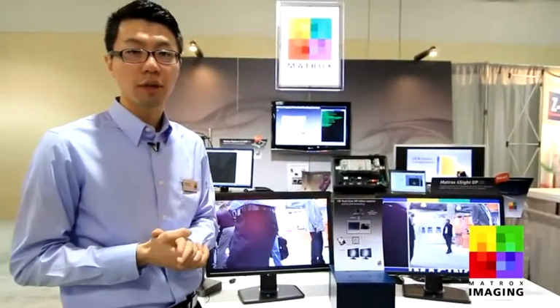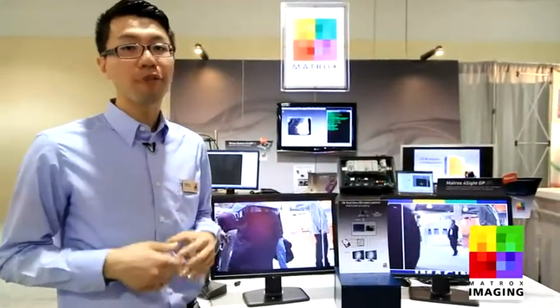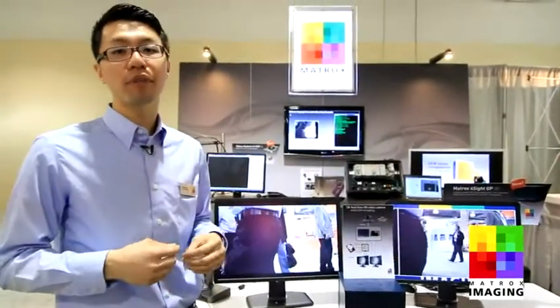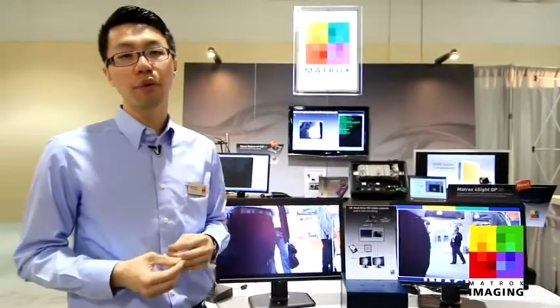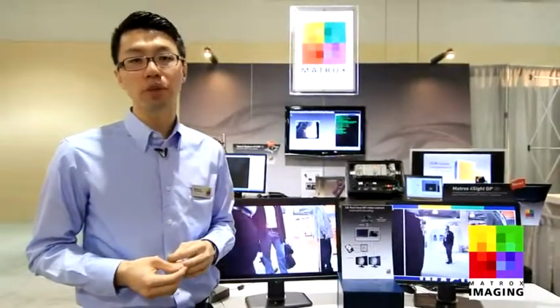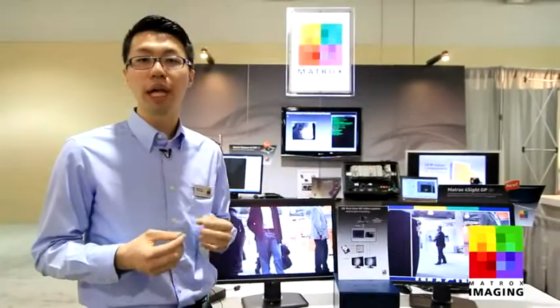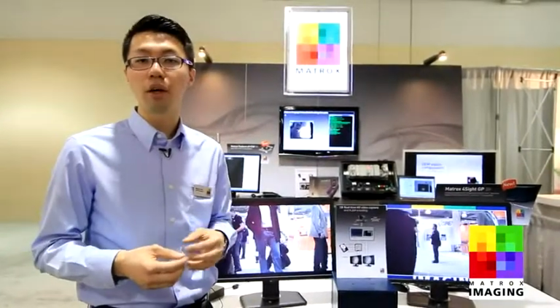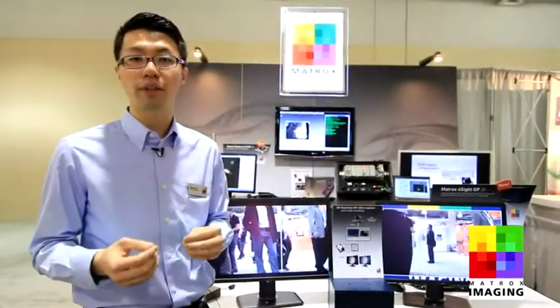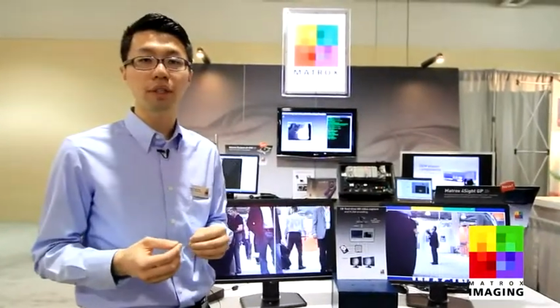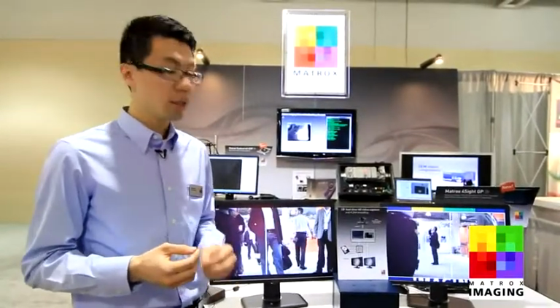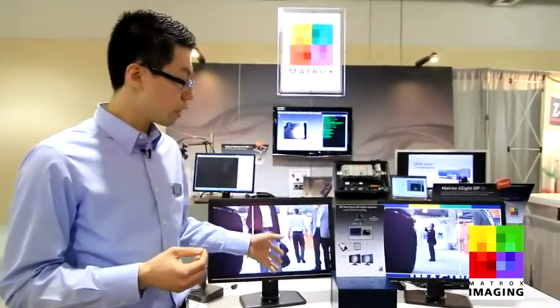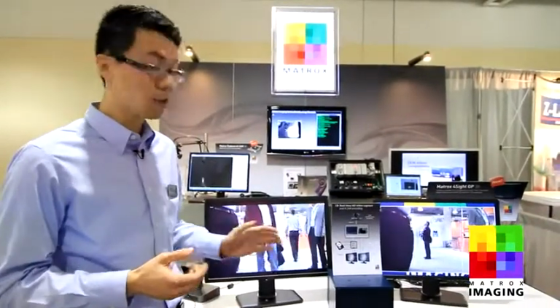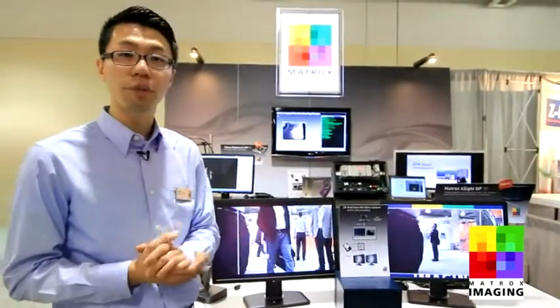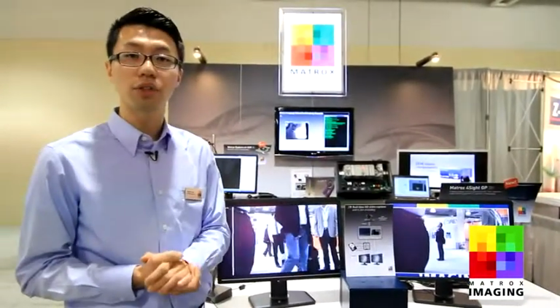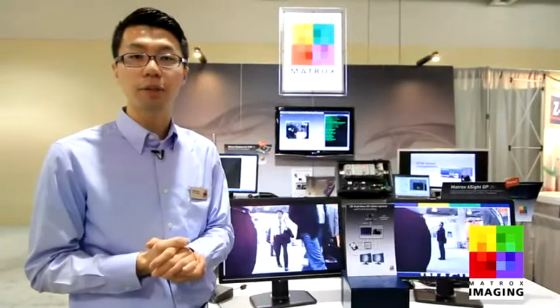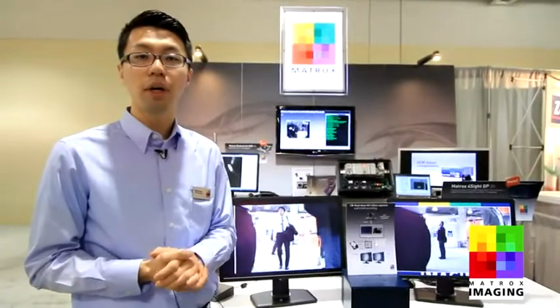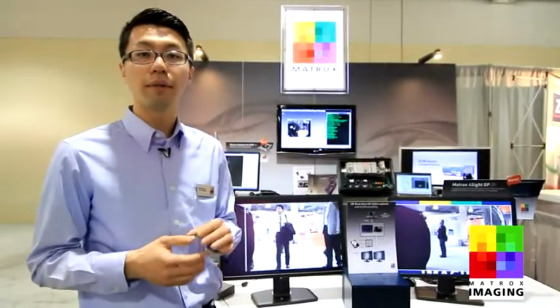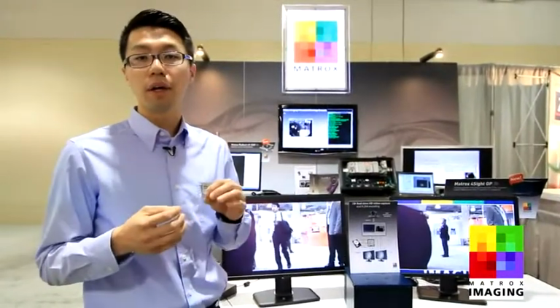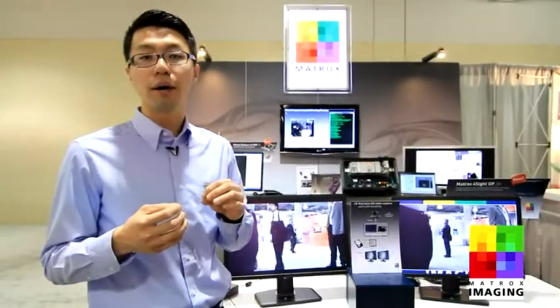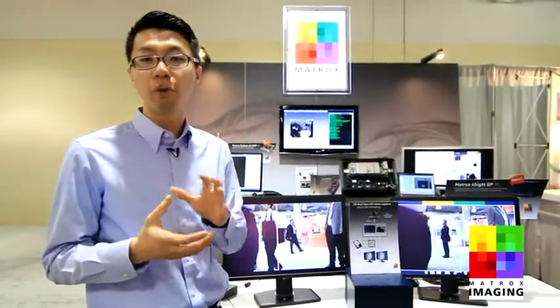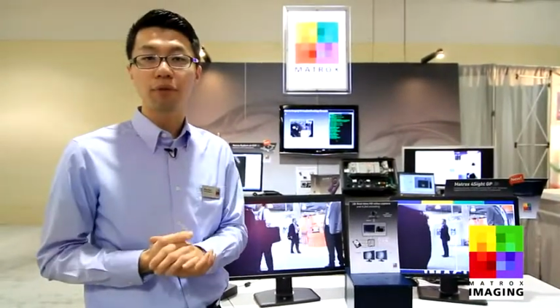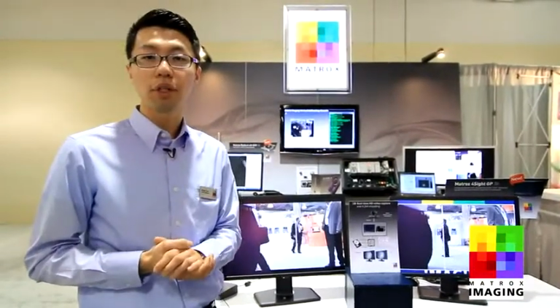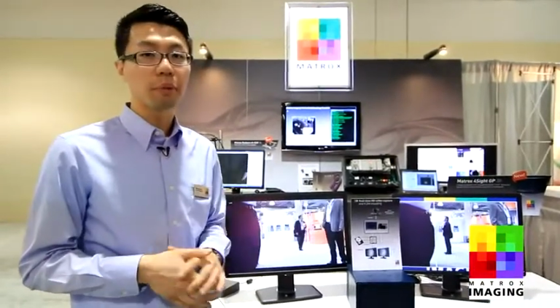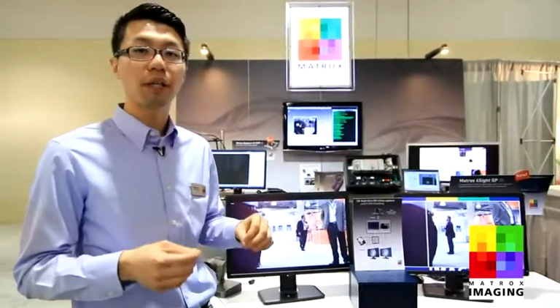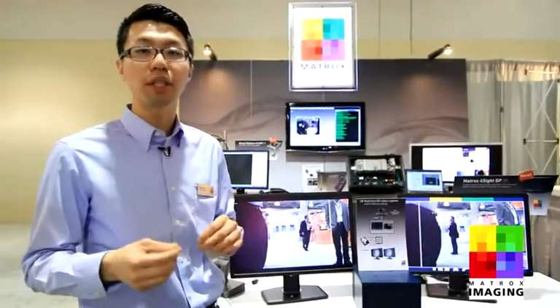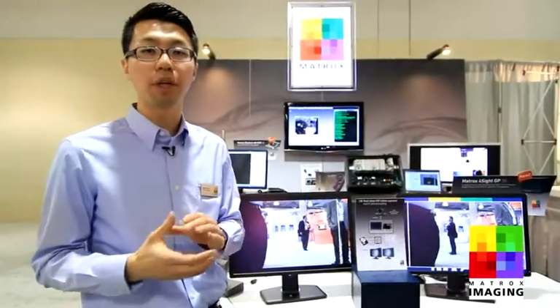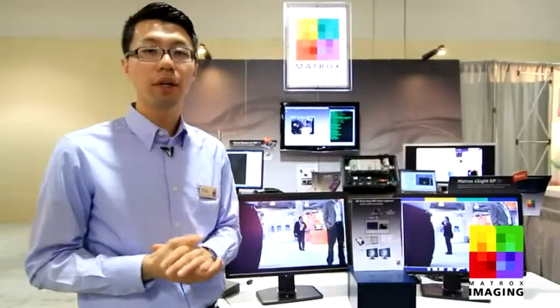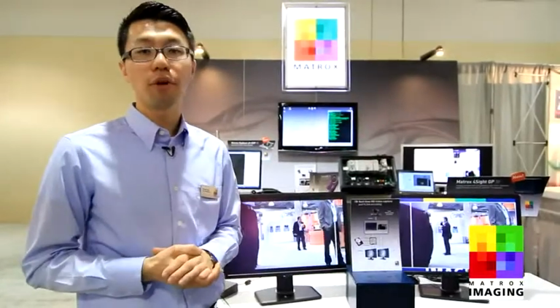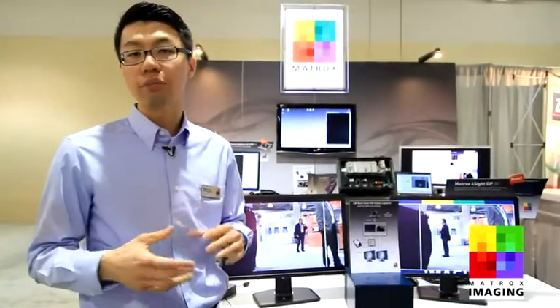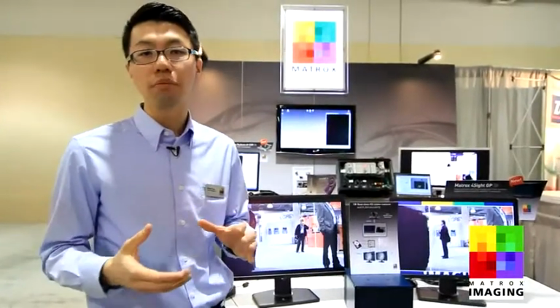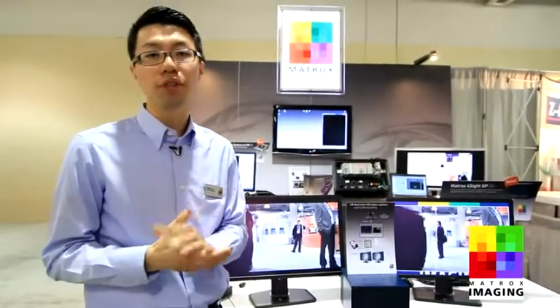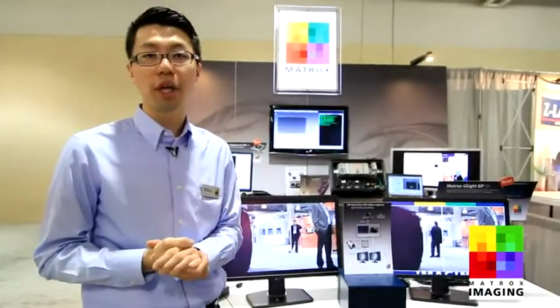But if fitted with different frame grabbers such as Camera Link or CoaXPress, this Matrox Foresight GP is also a flexible and powerful platform to provide the processing capabilities for today's mainstream machine vision applications.